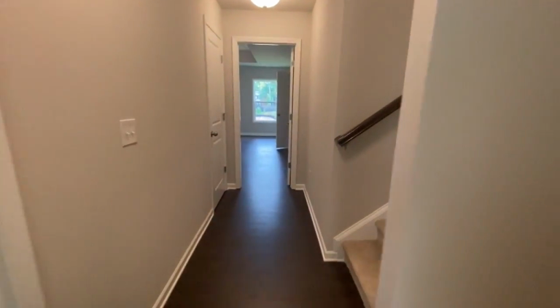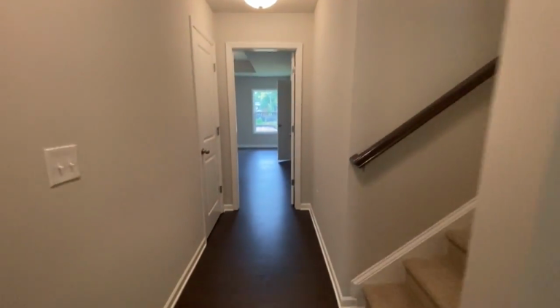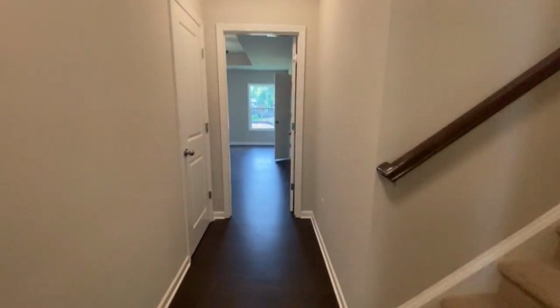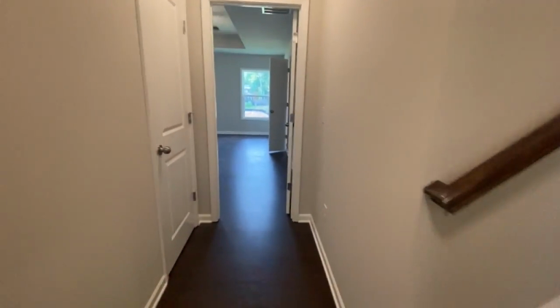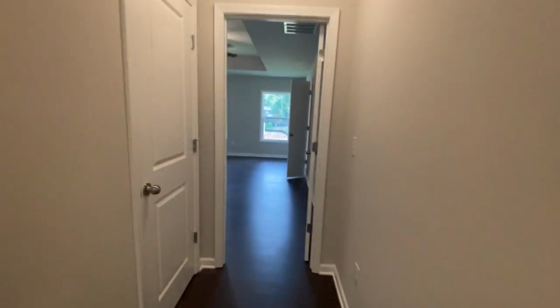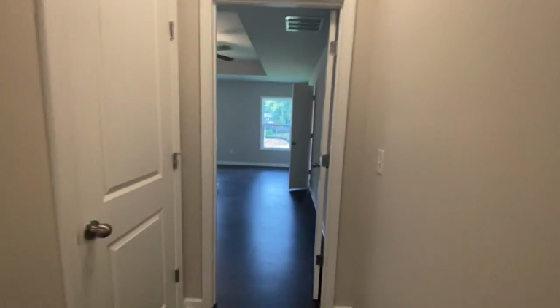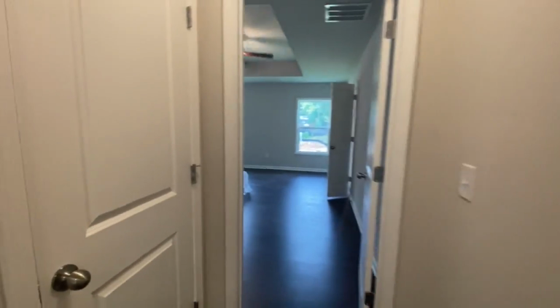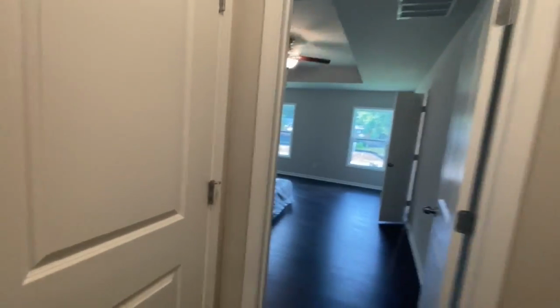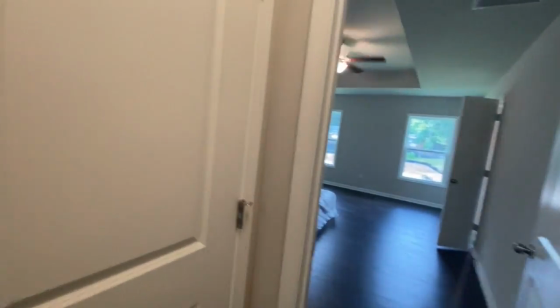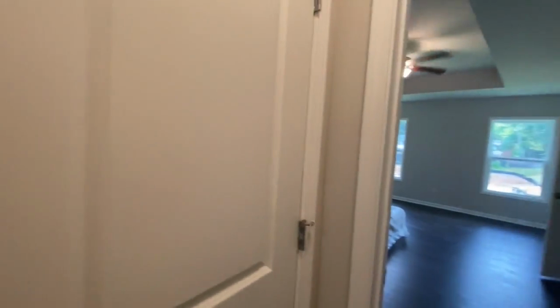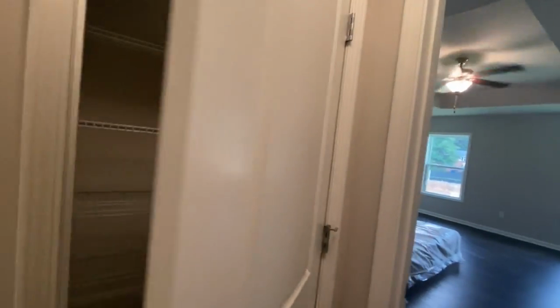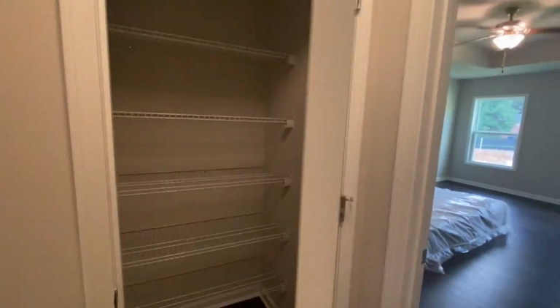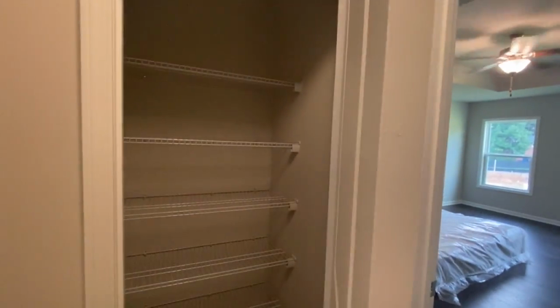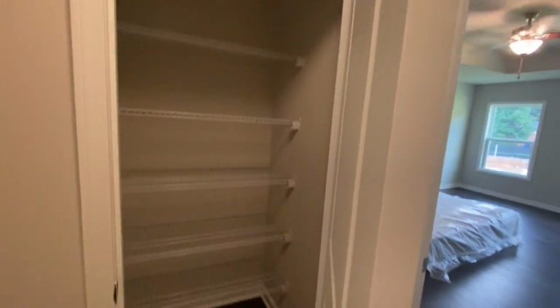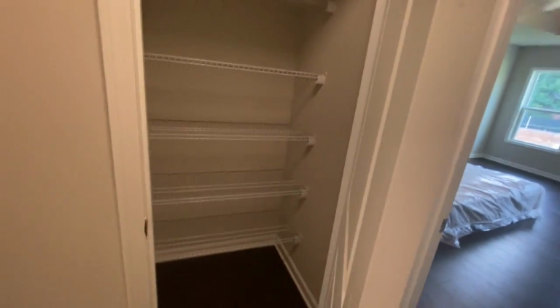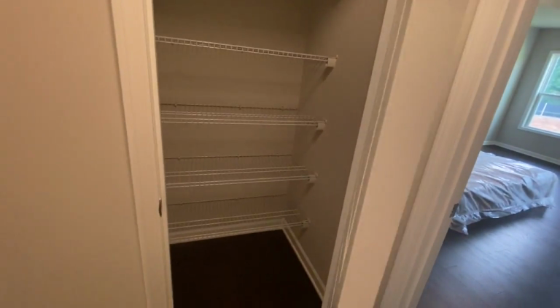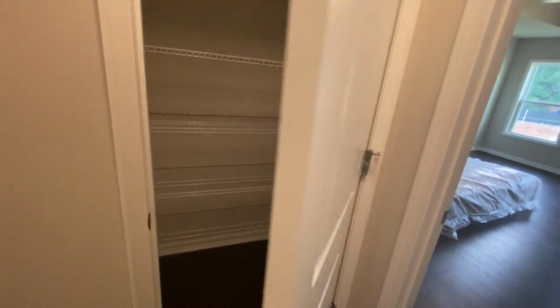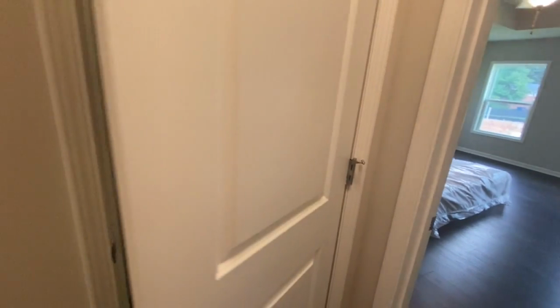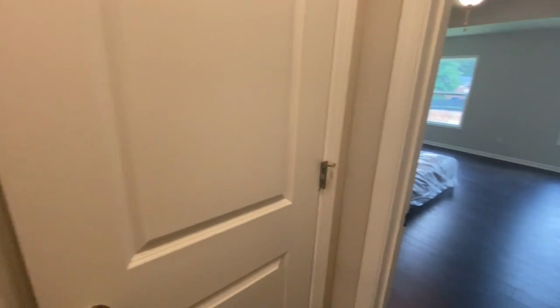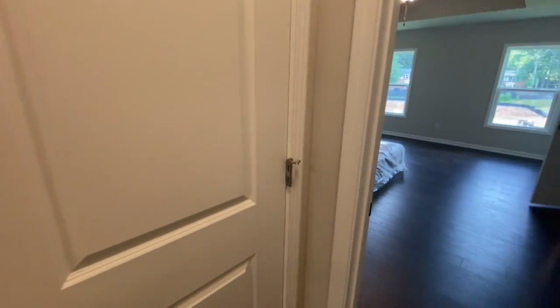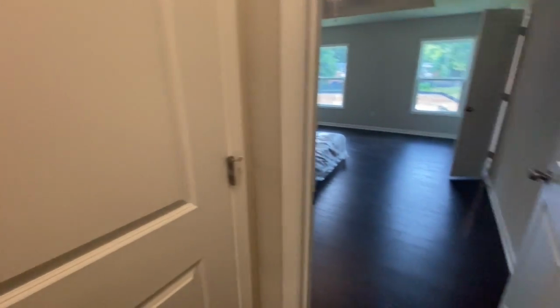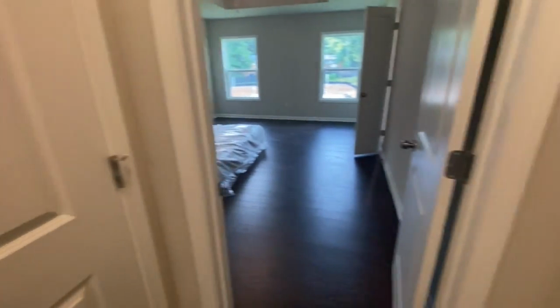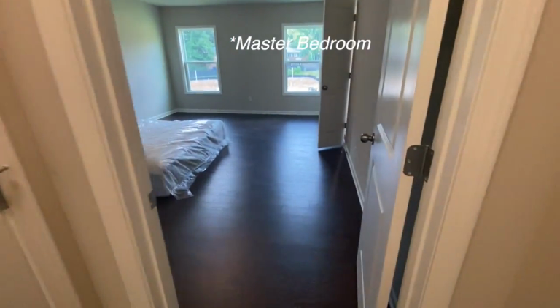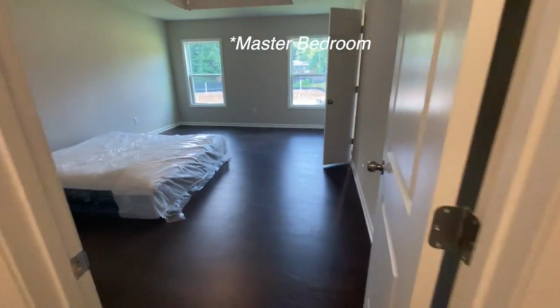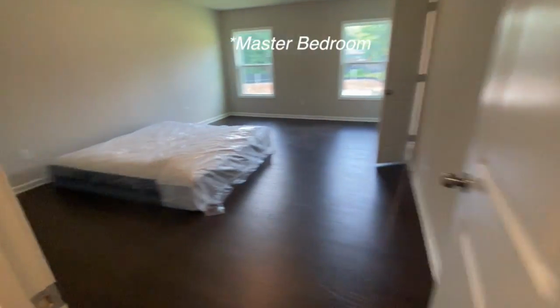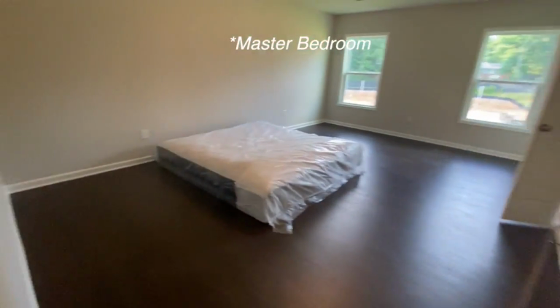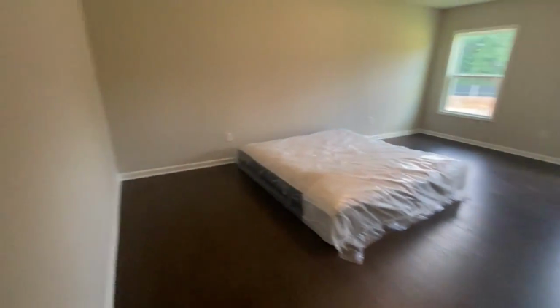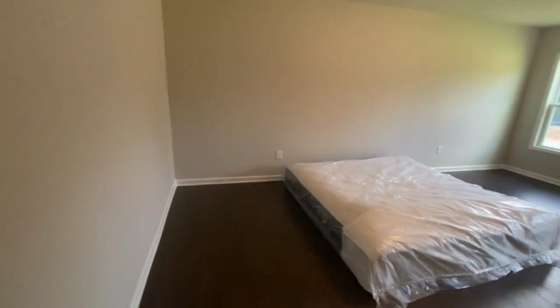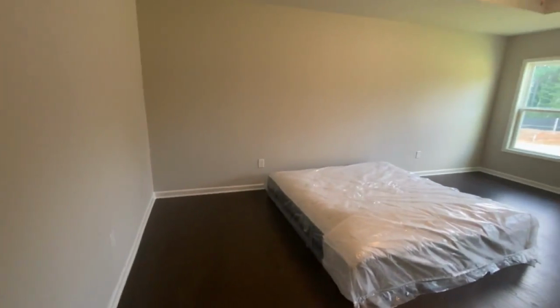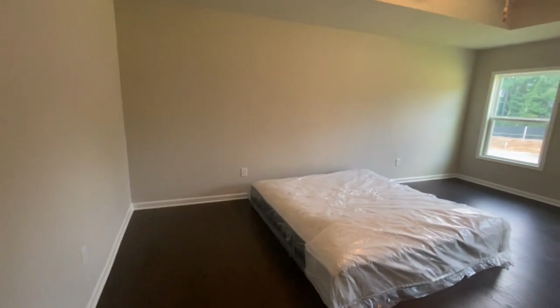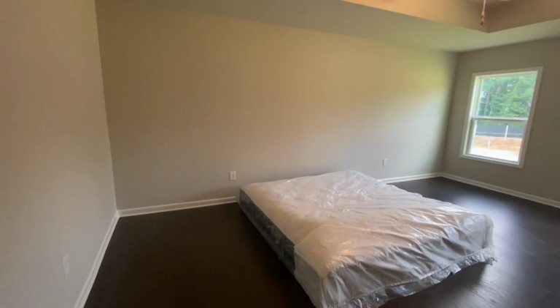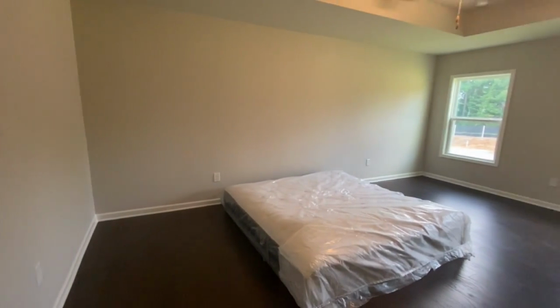Further down the hall we've got a linen closet and a guest bedroom, which already has our bed in it — though they delivered it without a base.